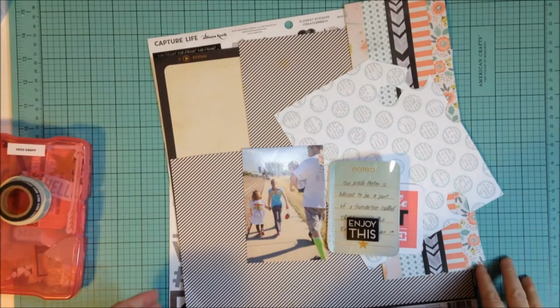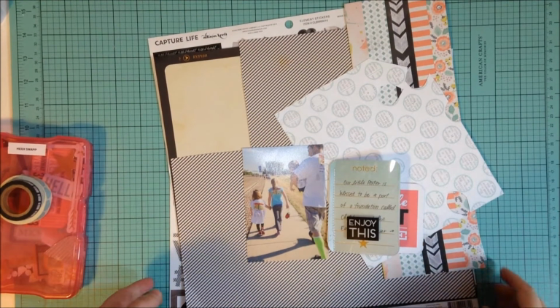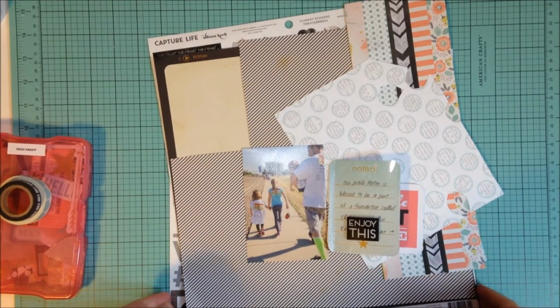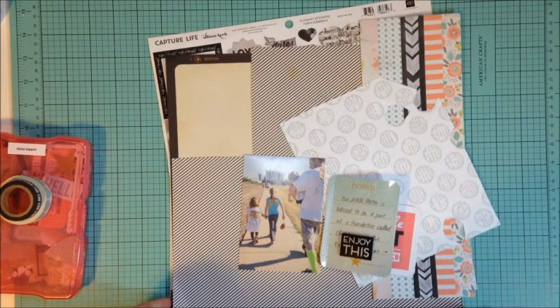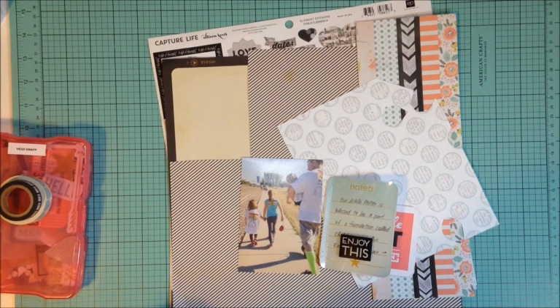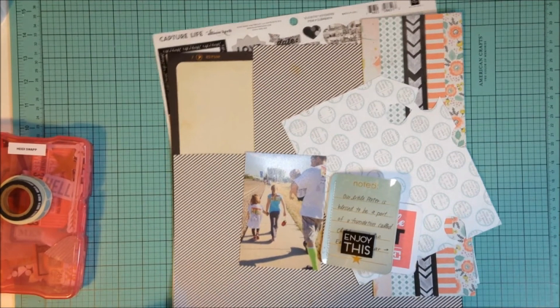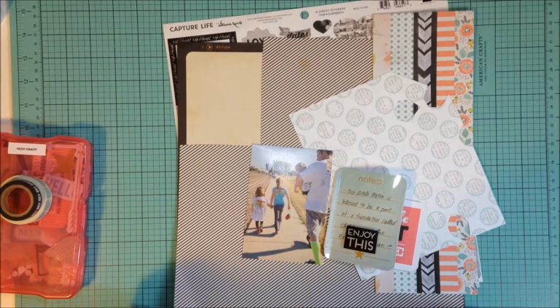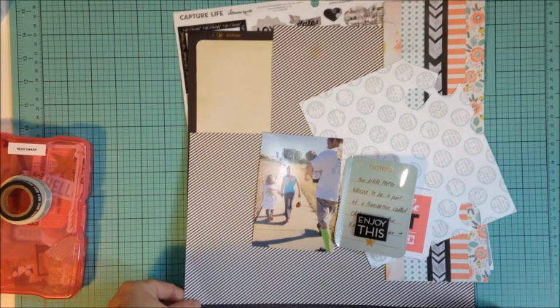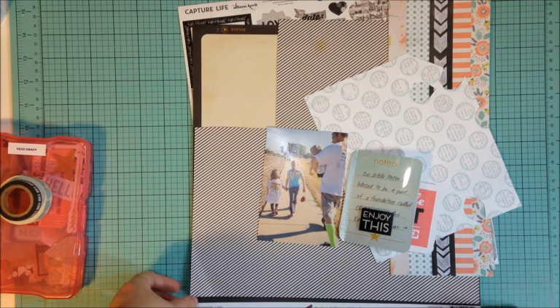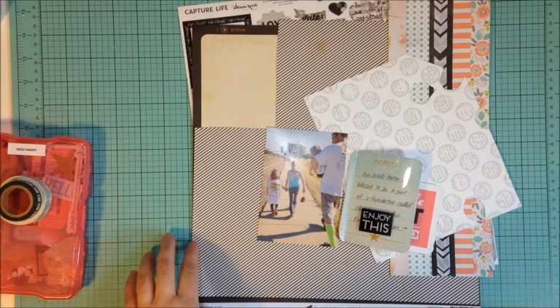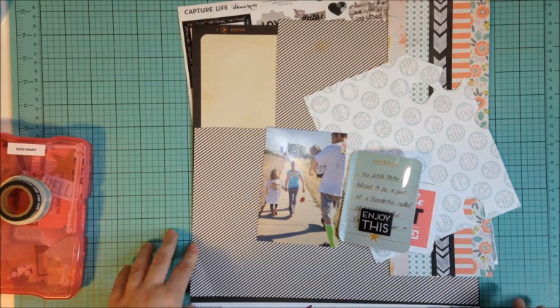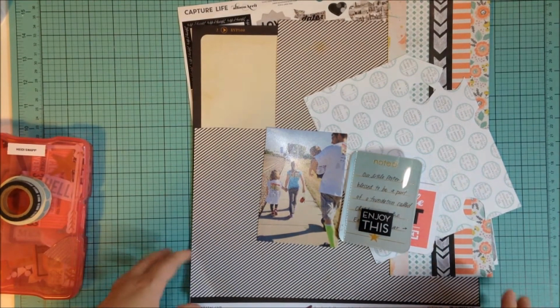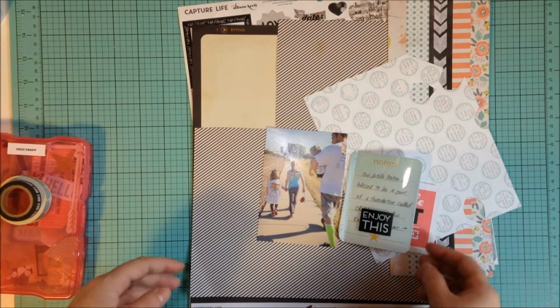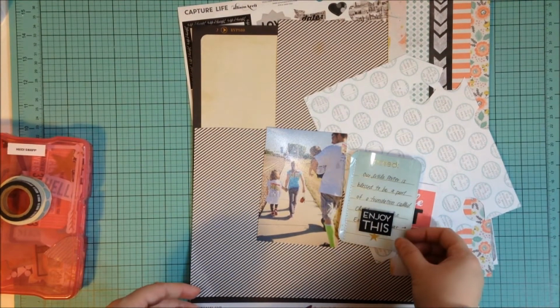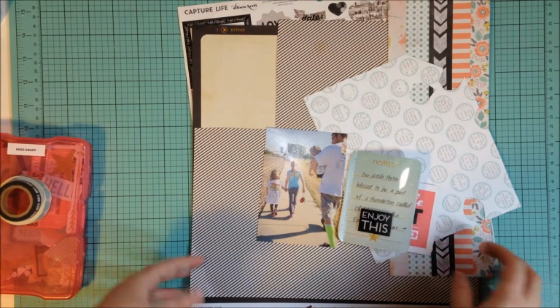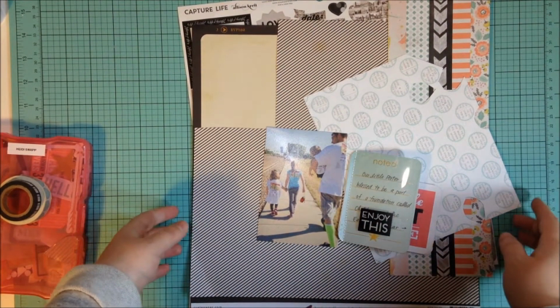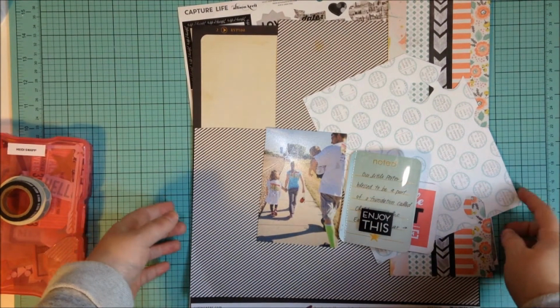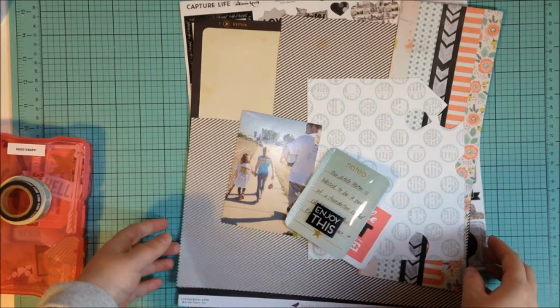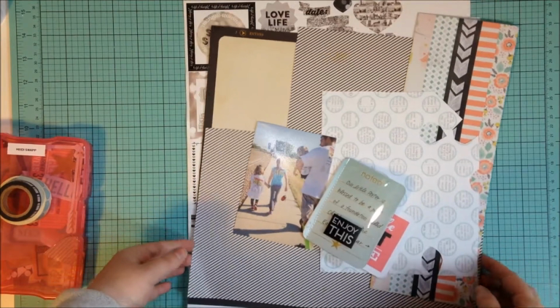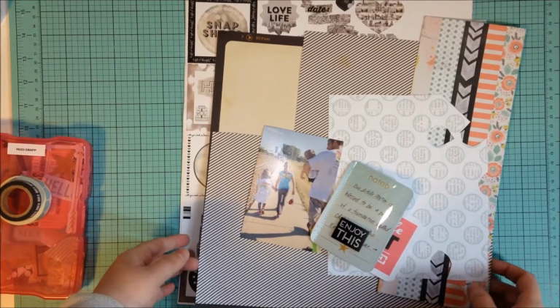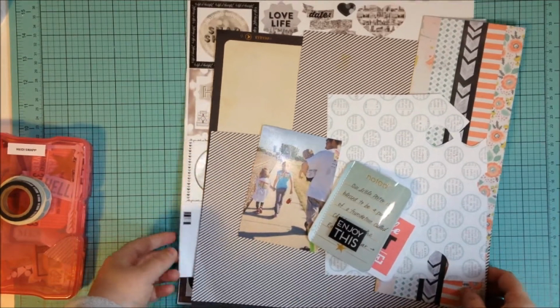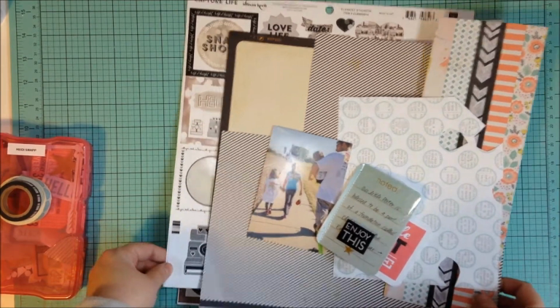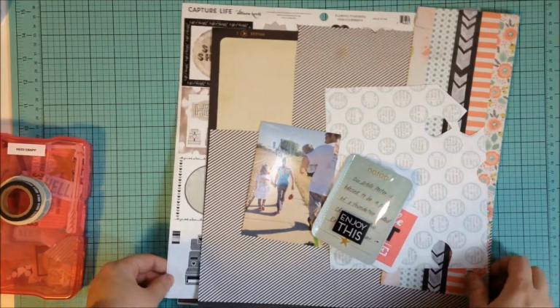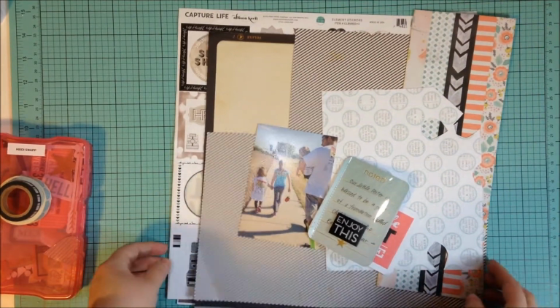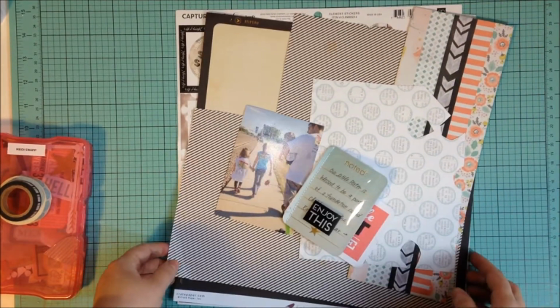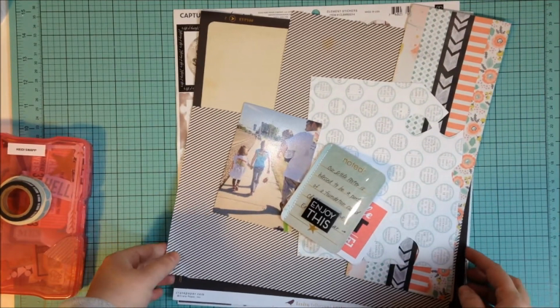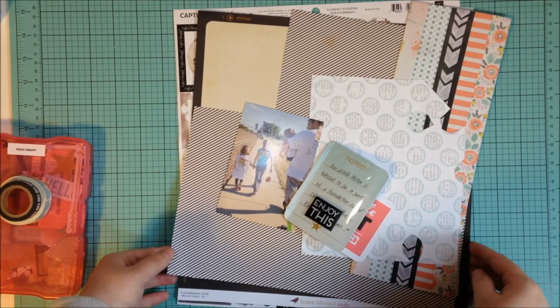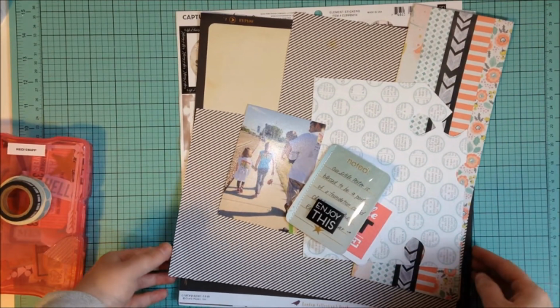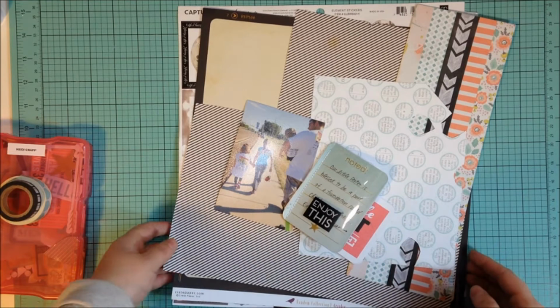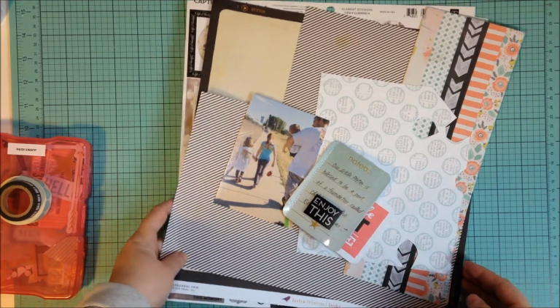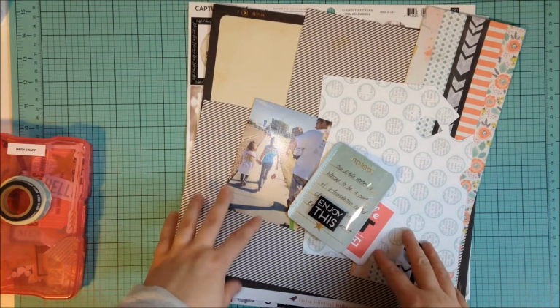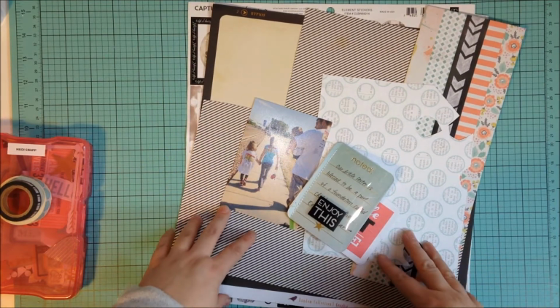Hey guys, it's Jen and I'm back with another process video. Before I get started, I just wanted to show you a few things that I'm going to be doing differently. I'm not using a kit today — I'm just pulling from my scraps because I really wanted to use some of the Heidi Swapp.